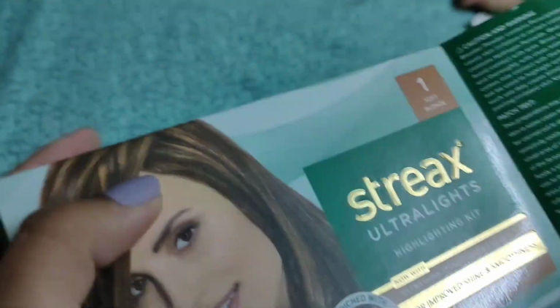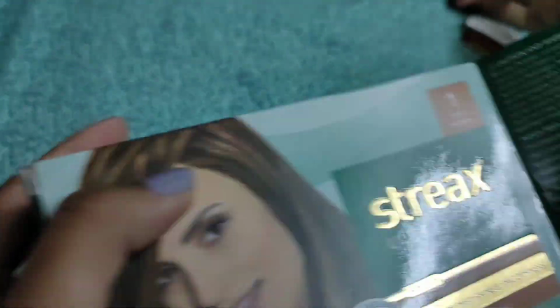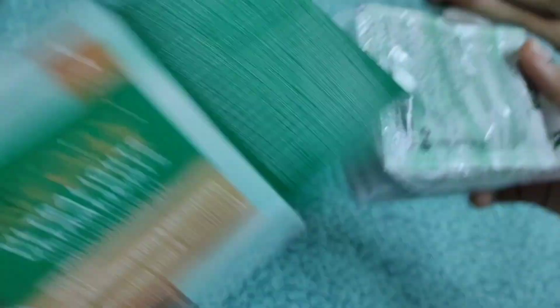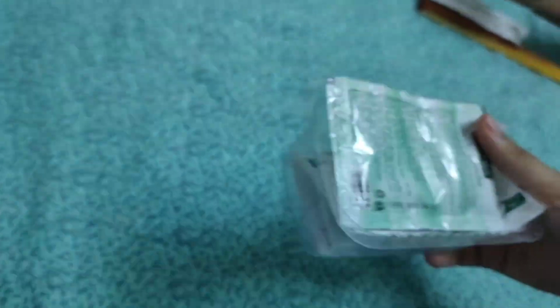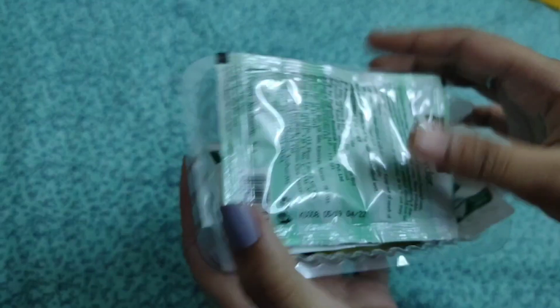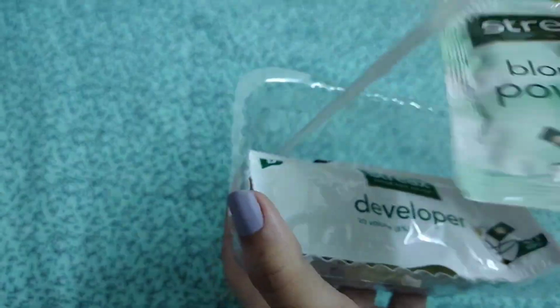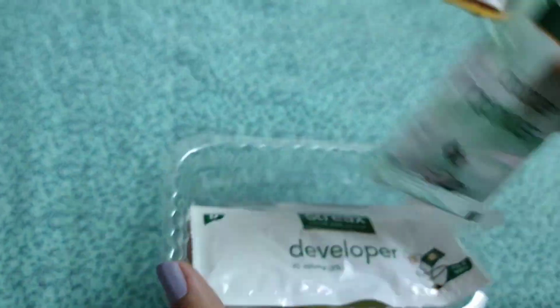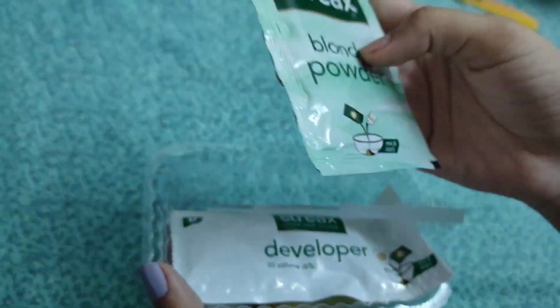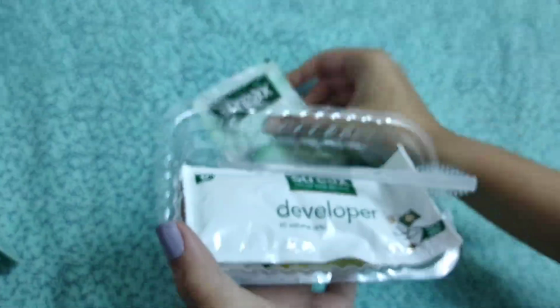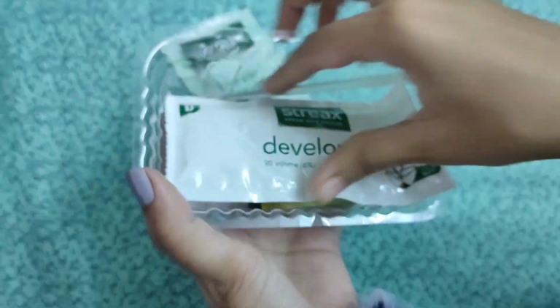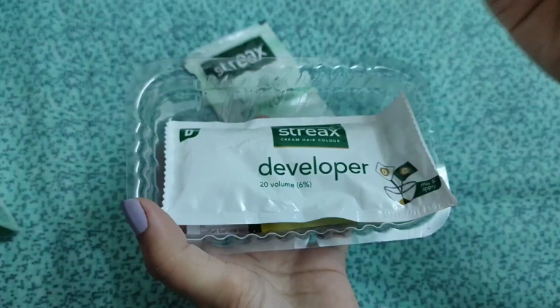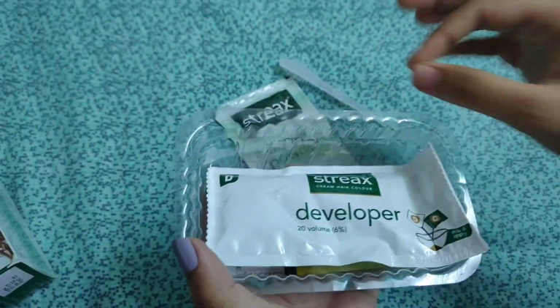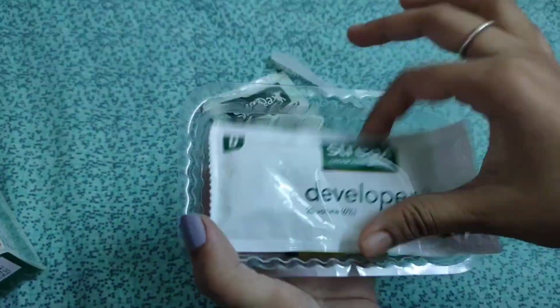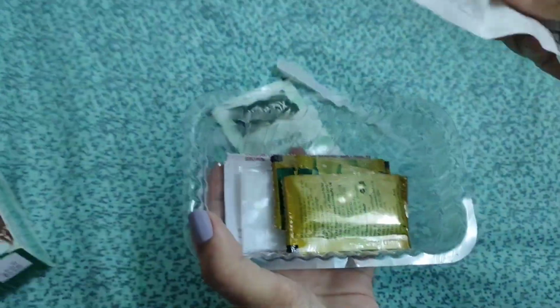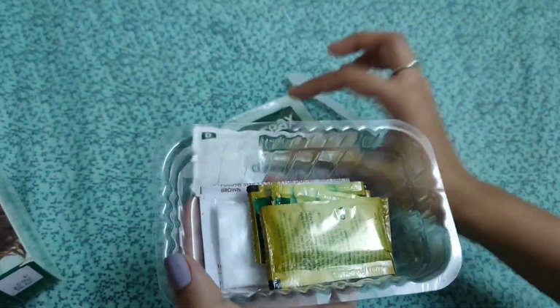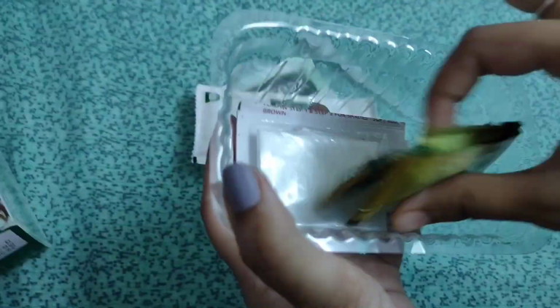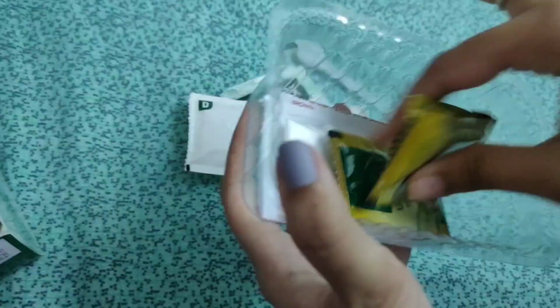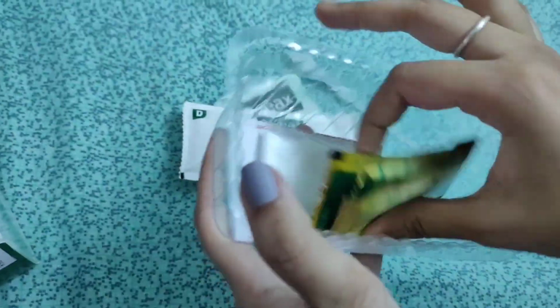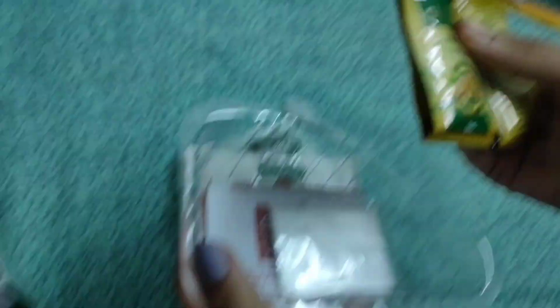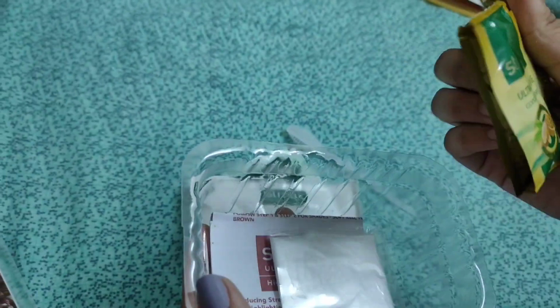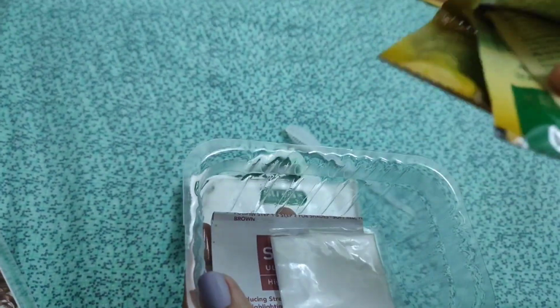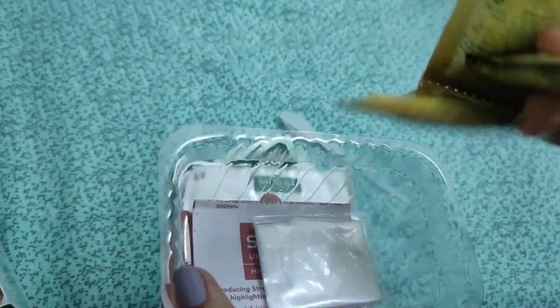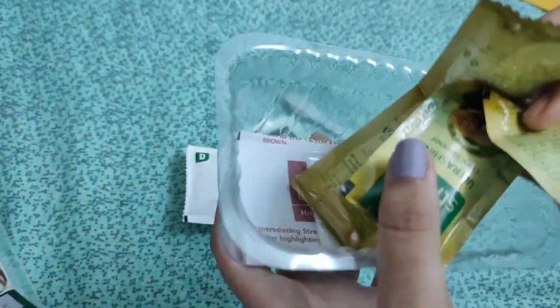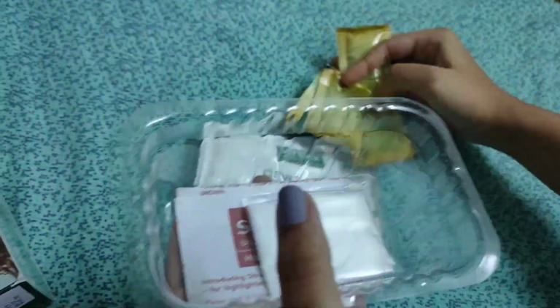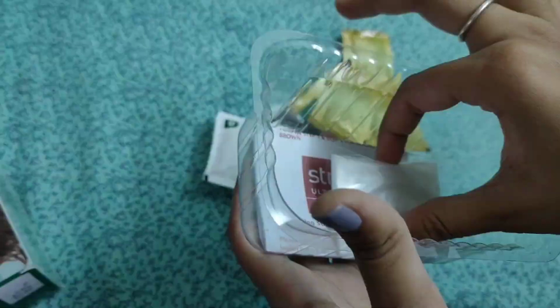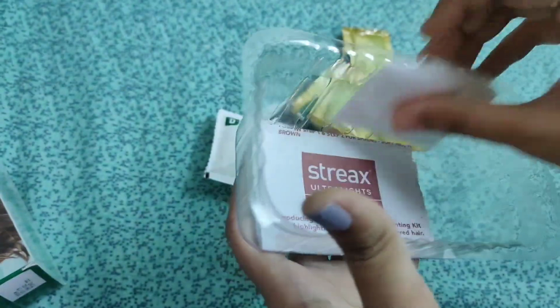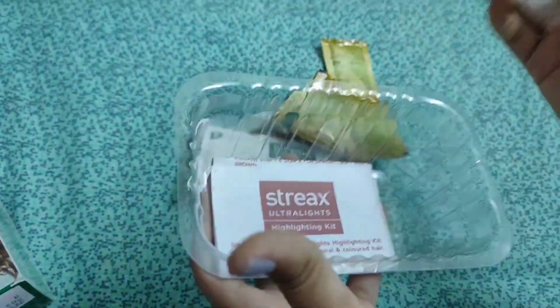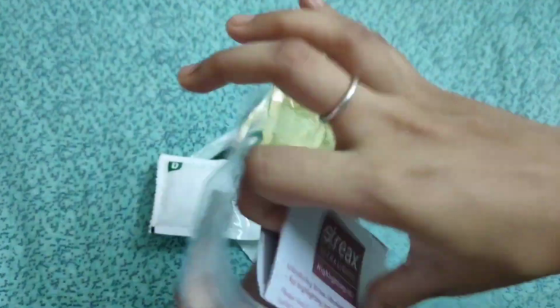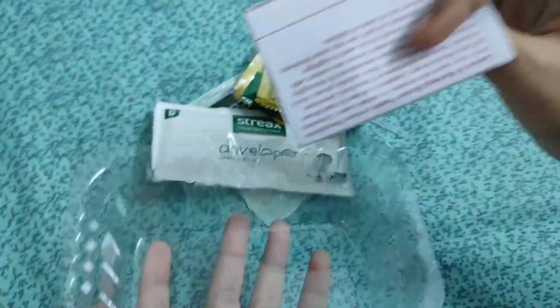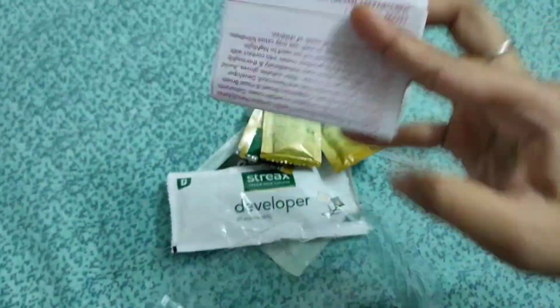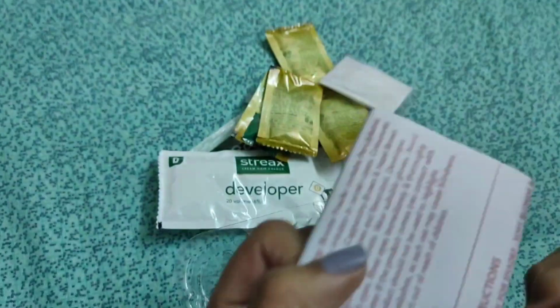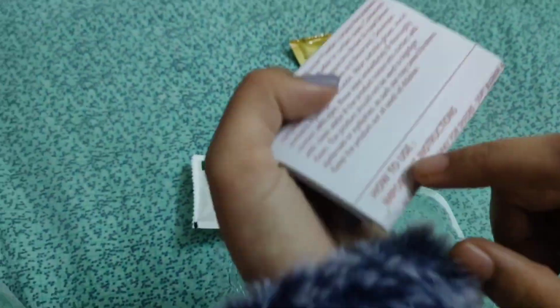The packet contains a bleach powder, brush, developer, a packet of conditioner — as after applying the color we are supposed to wash with it — a hand glove, and of course an instruction manual.